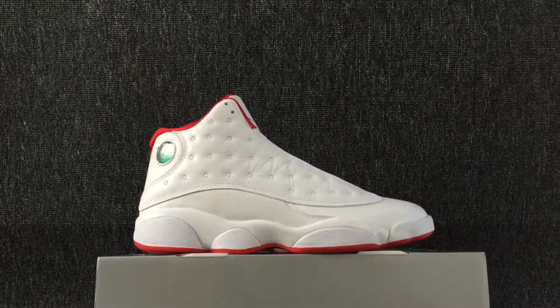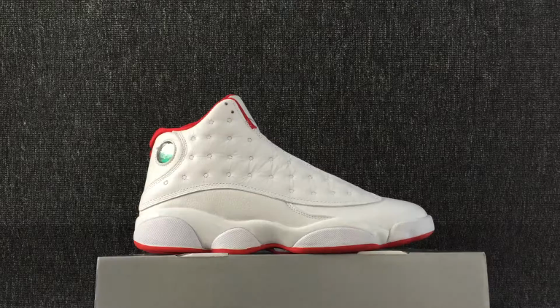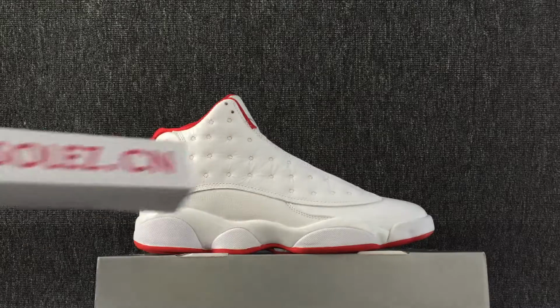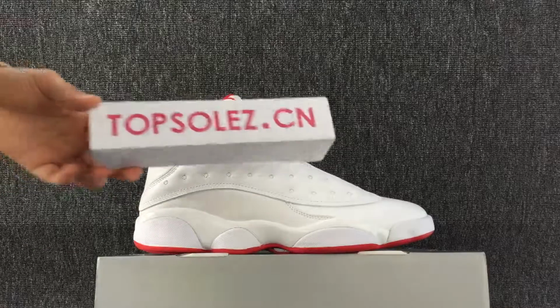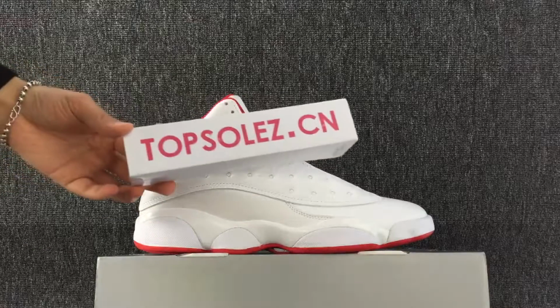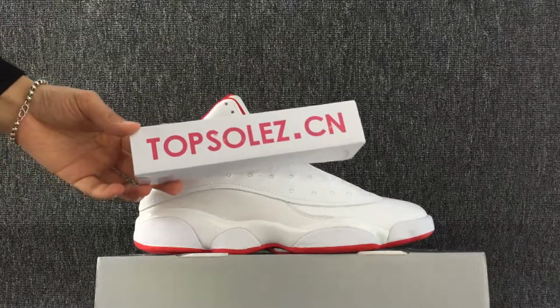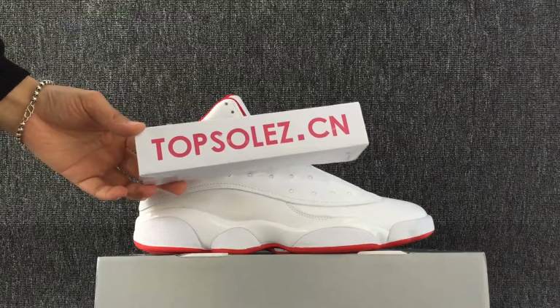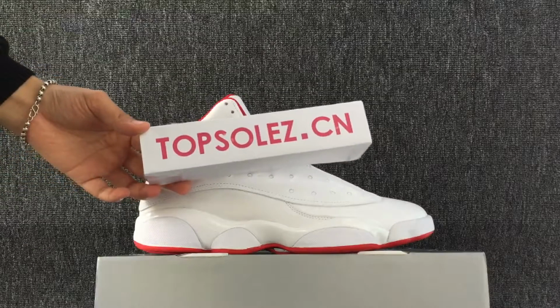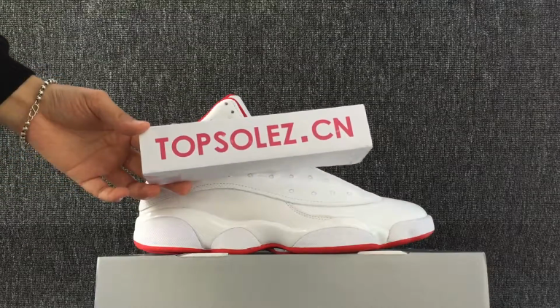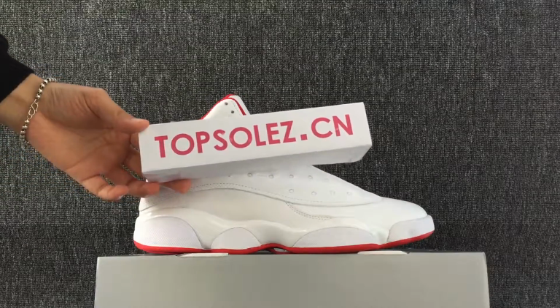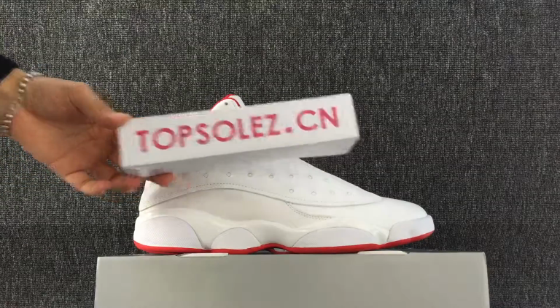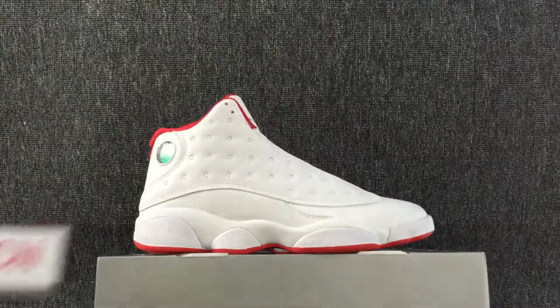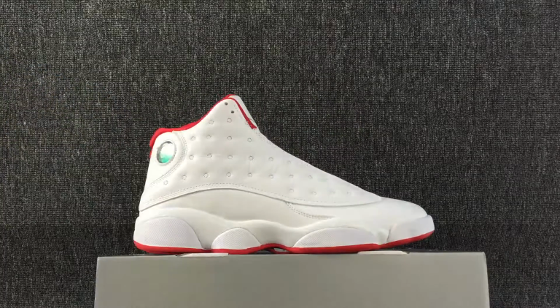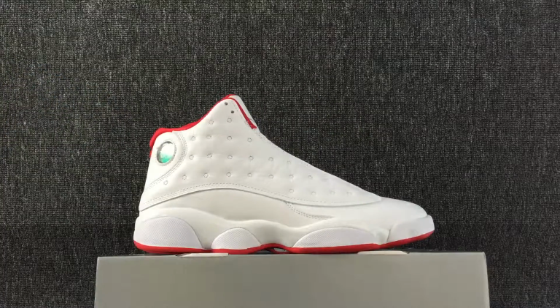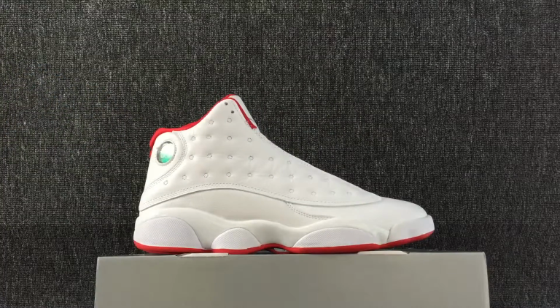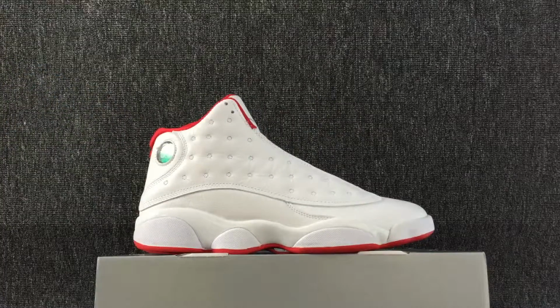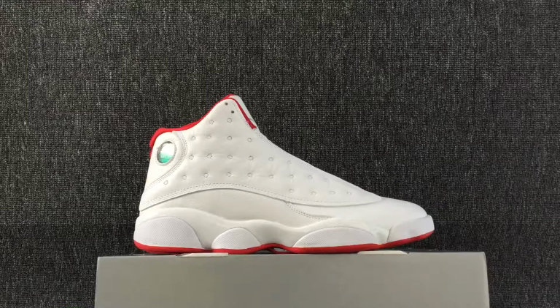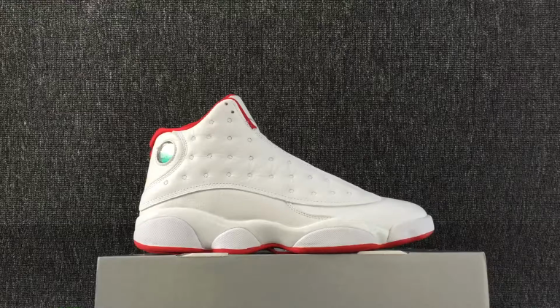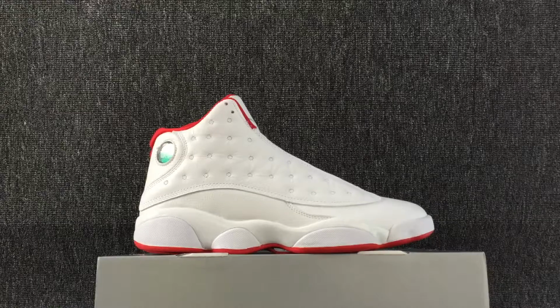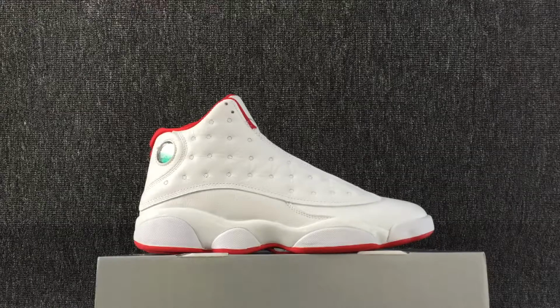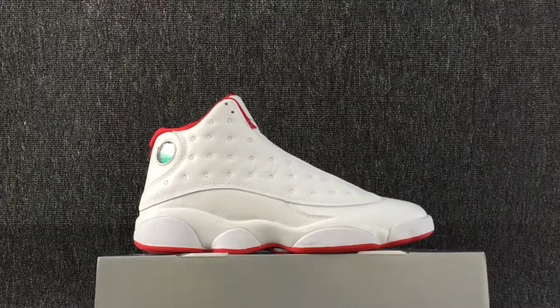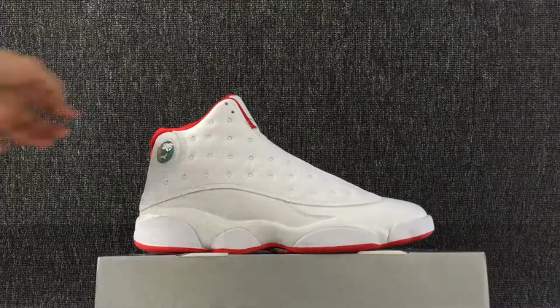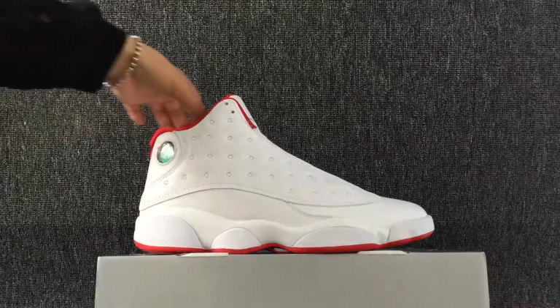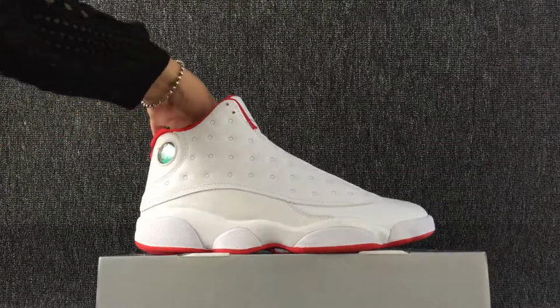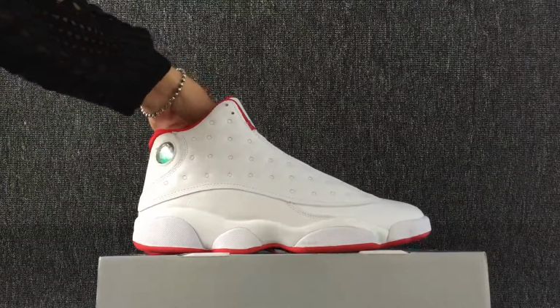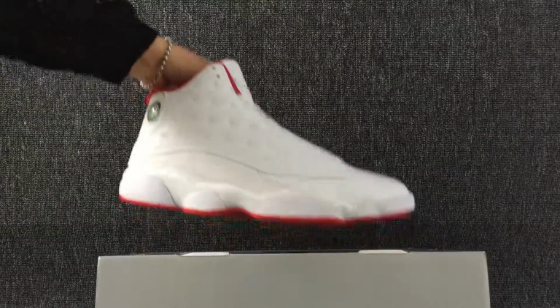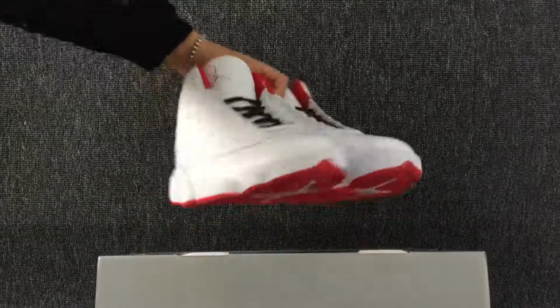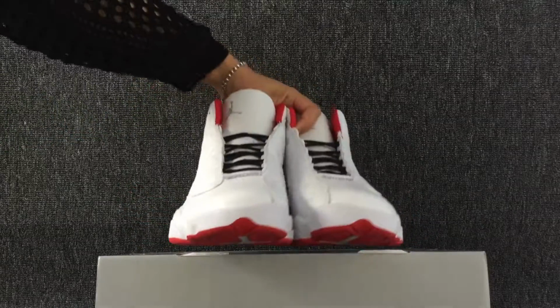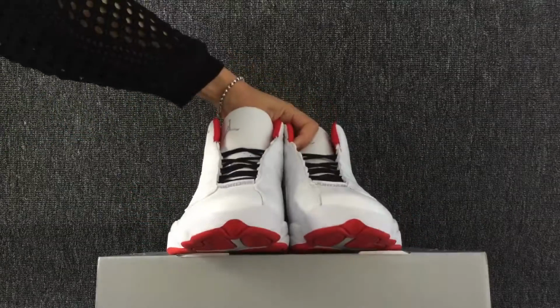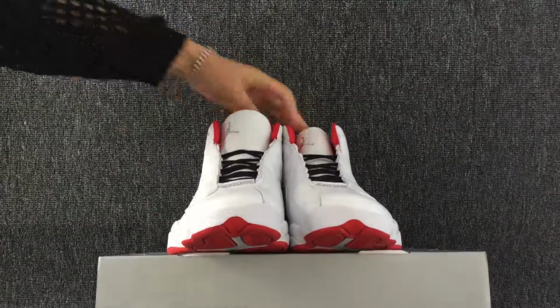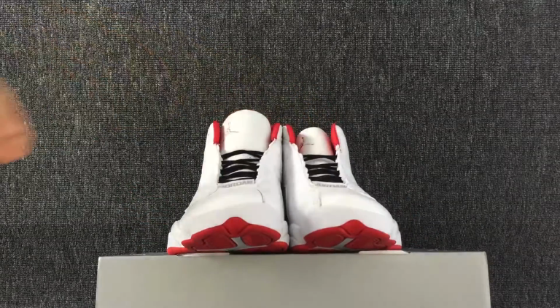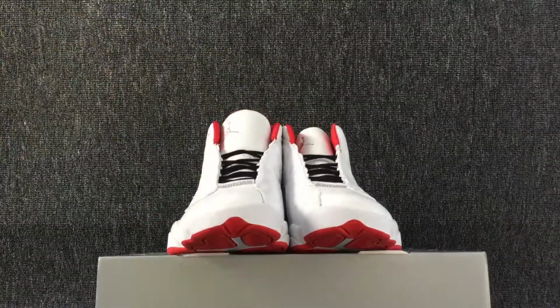Hello everyone, nice to see you again. Welcome to TalkService.com. Yes, this is the shoes that I will show you today. The color of these shoes is white.